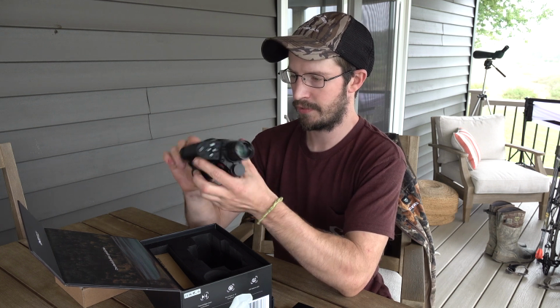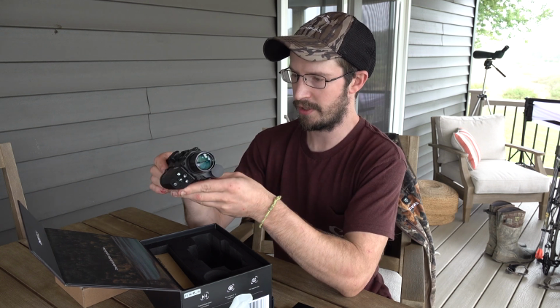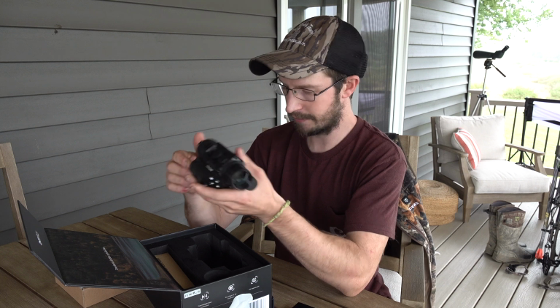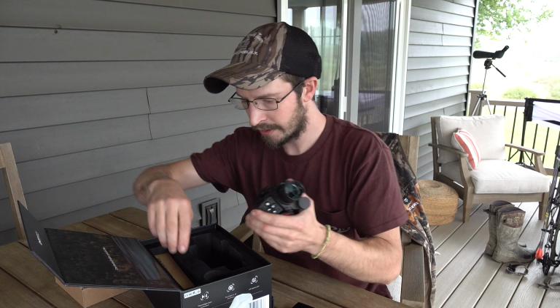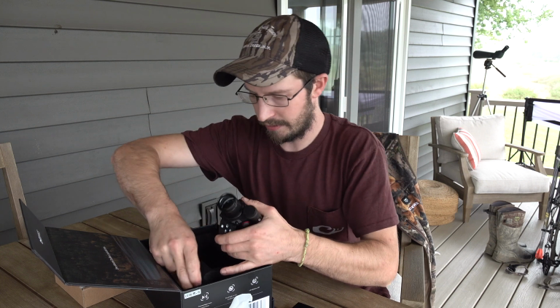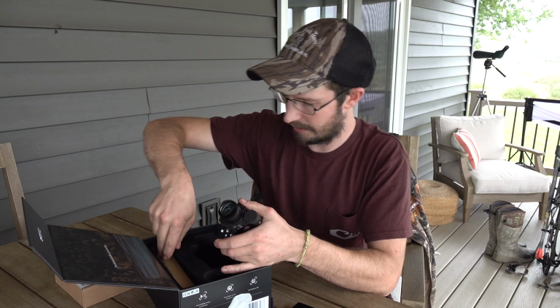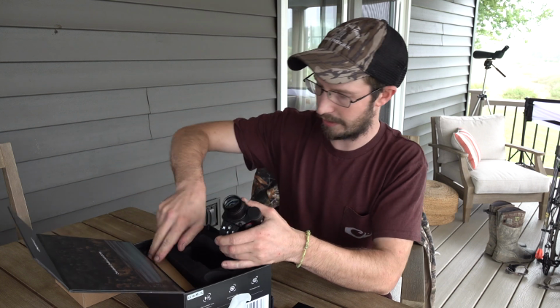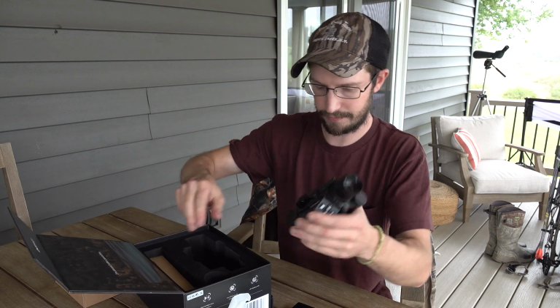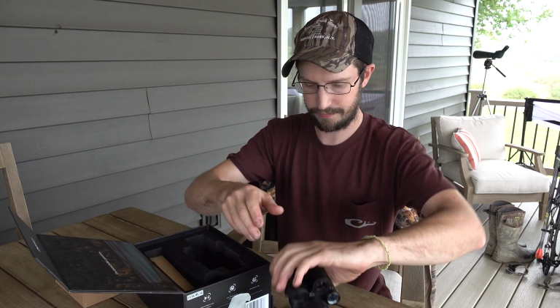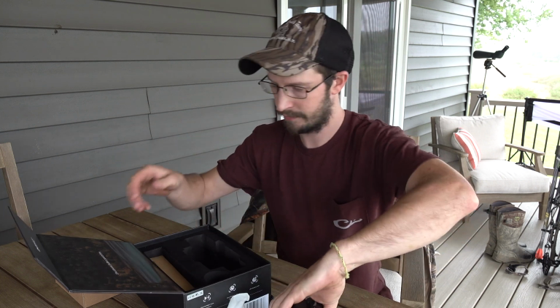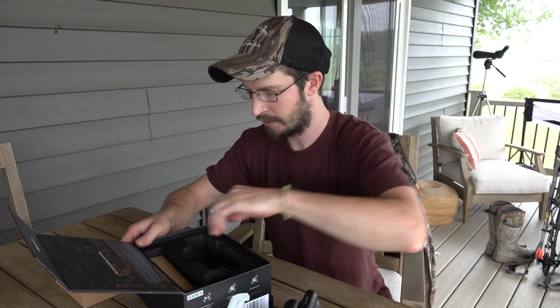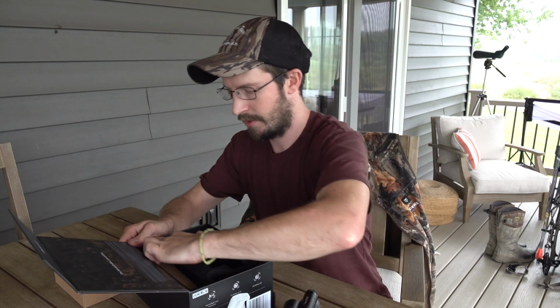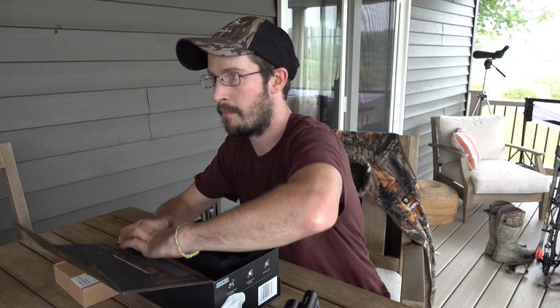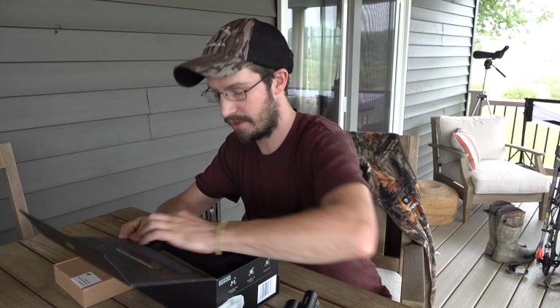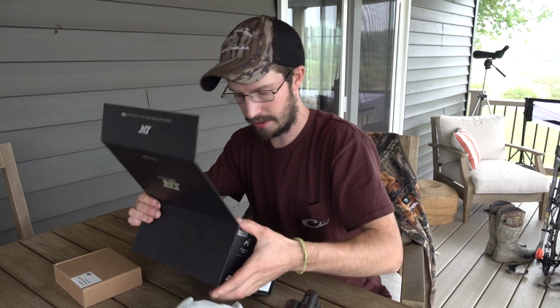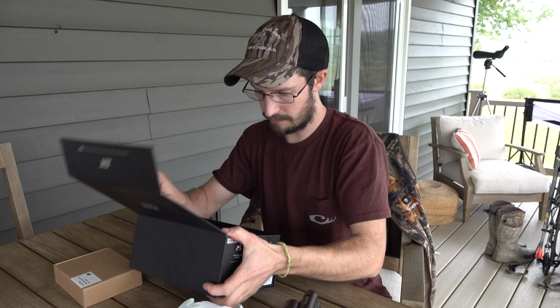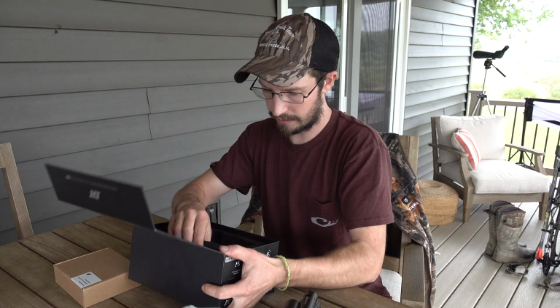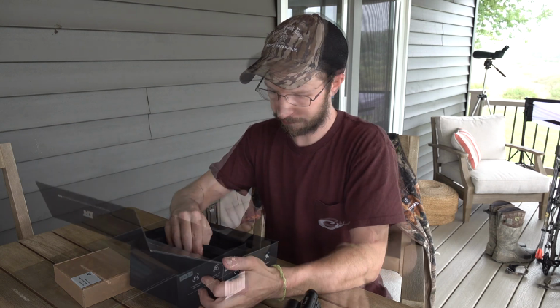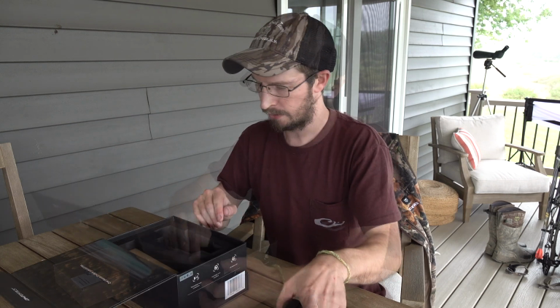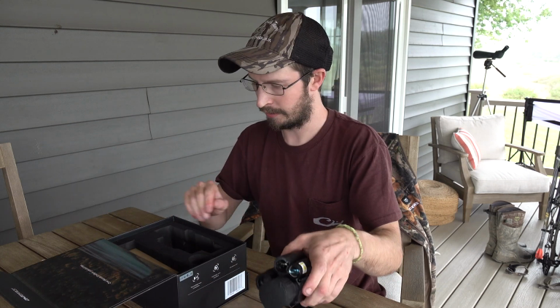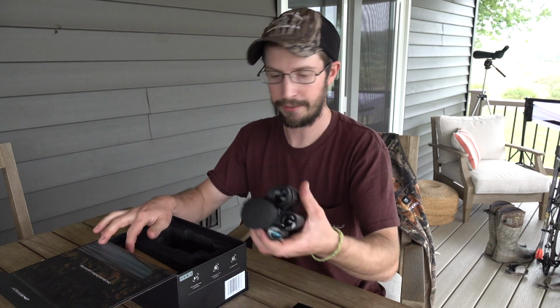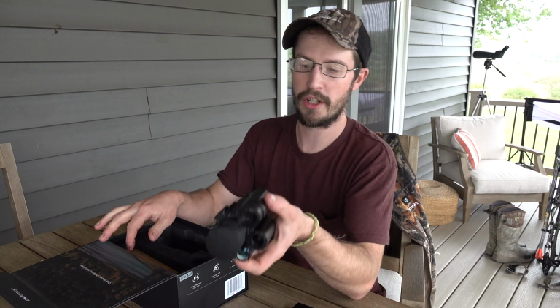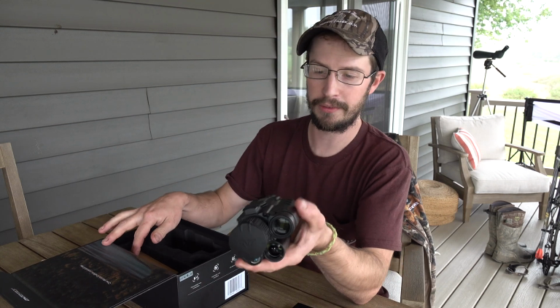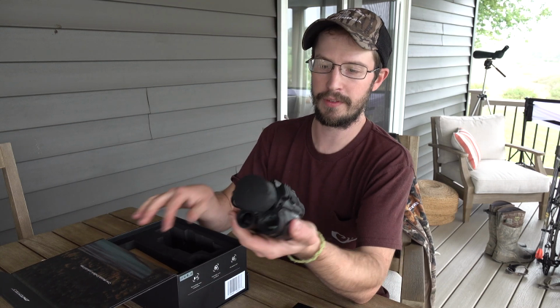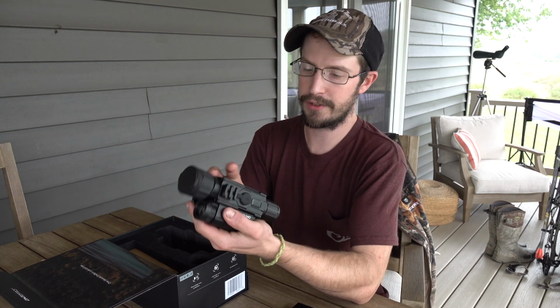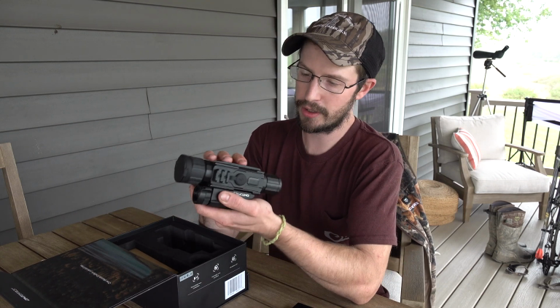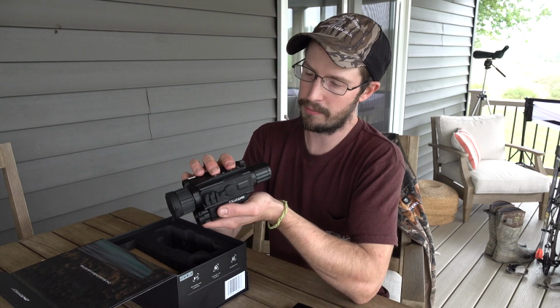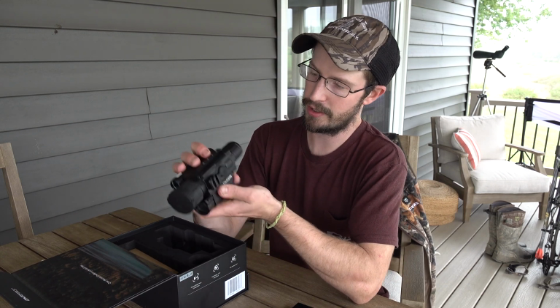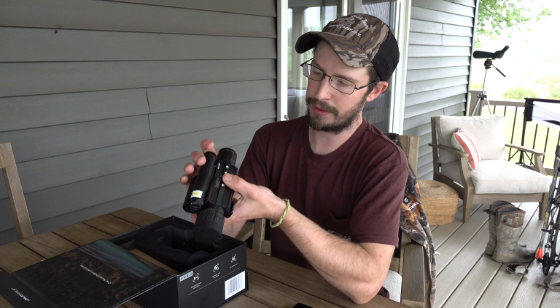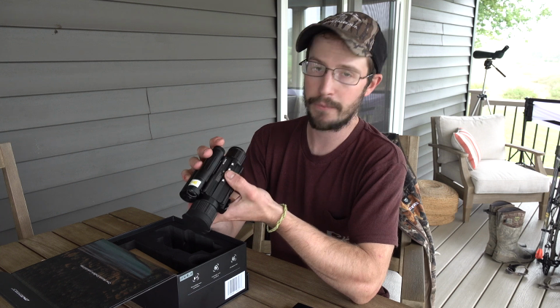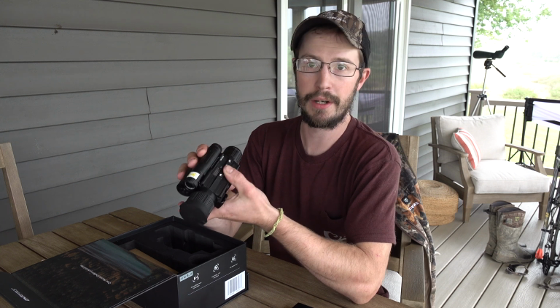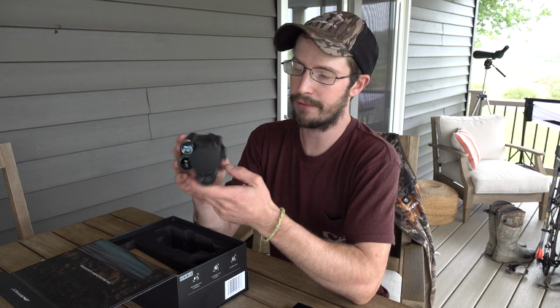Seems pretty sturdy. We've got scope mounts in here in a box. You've got your scope mount — that's going to screw to the base of your optic and then you can mount it to your rifle.